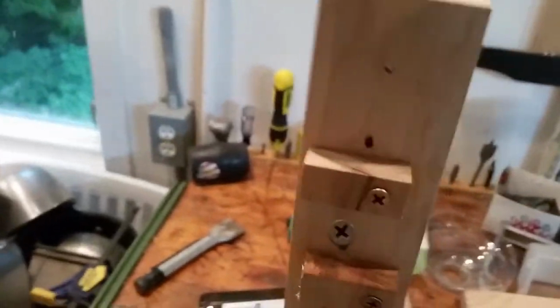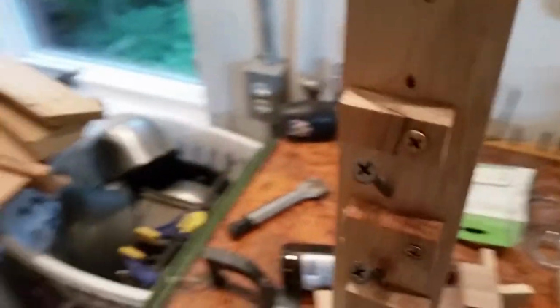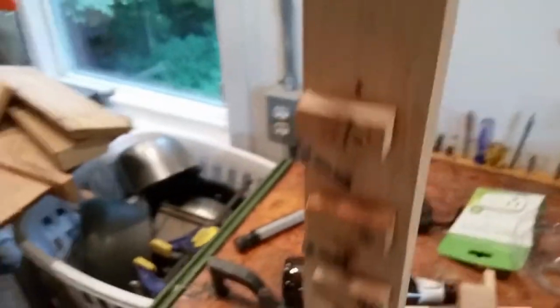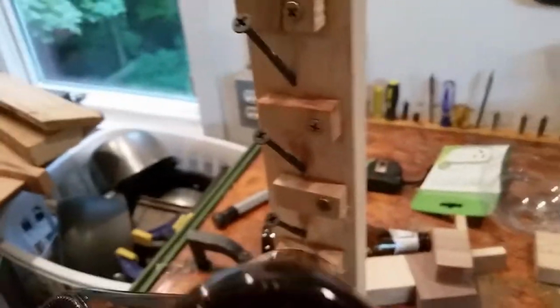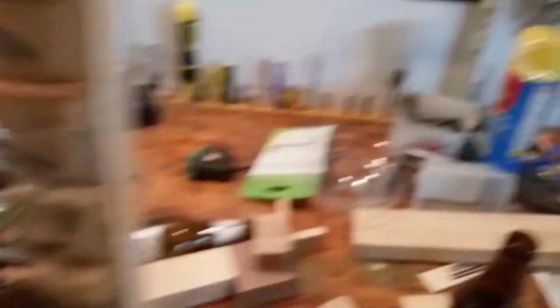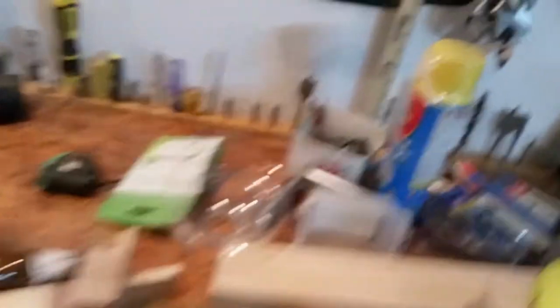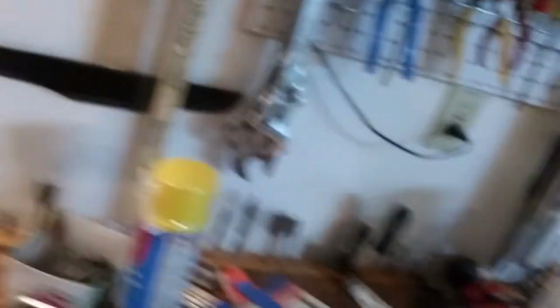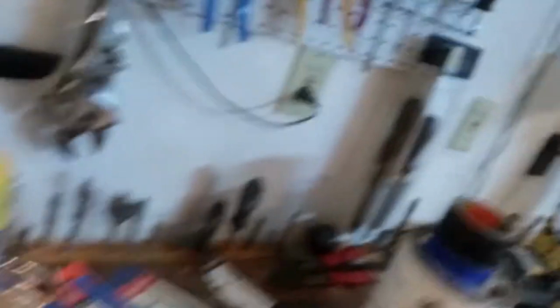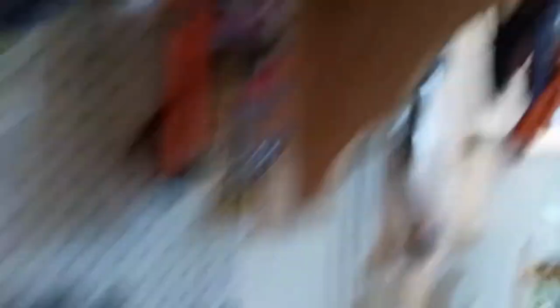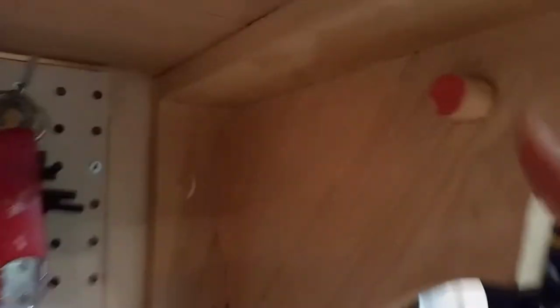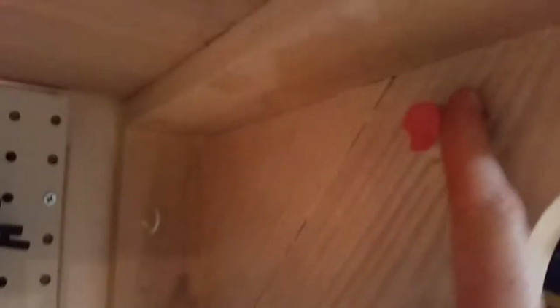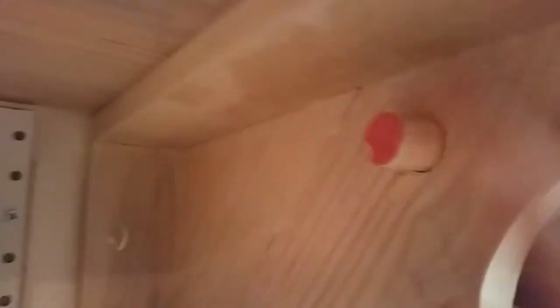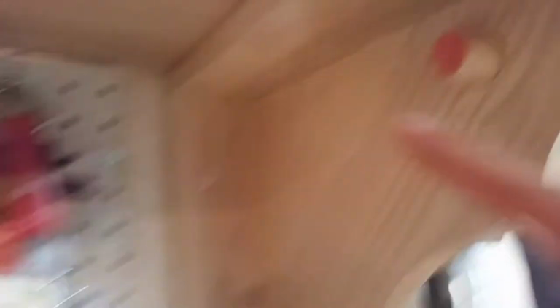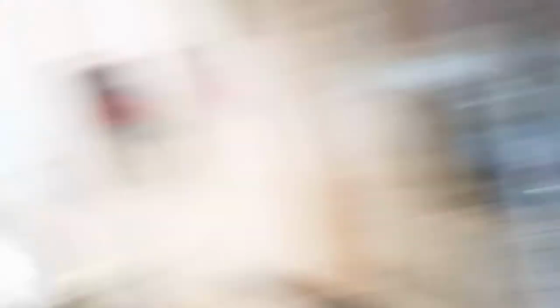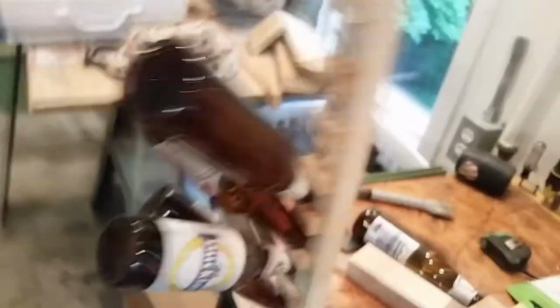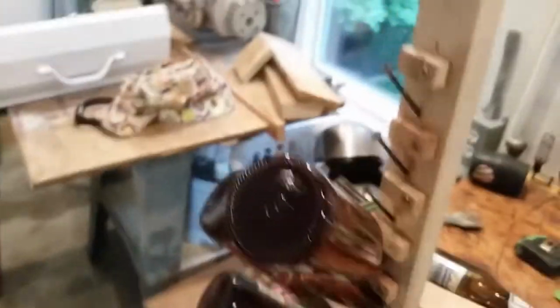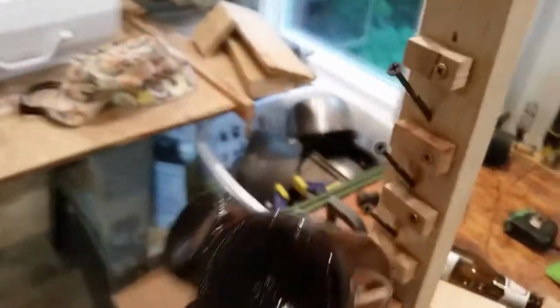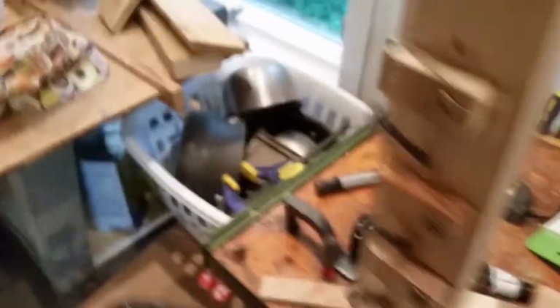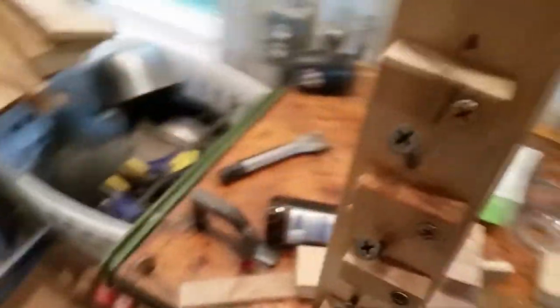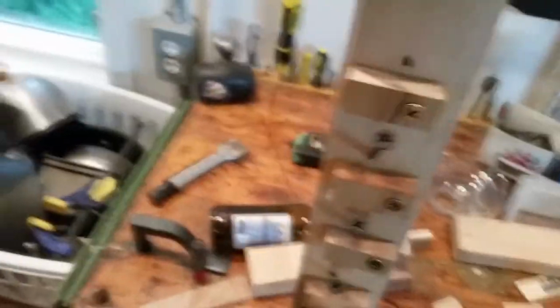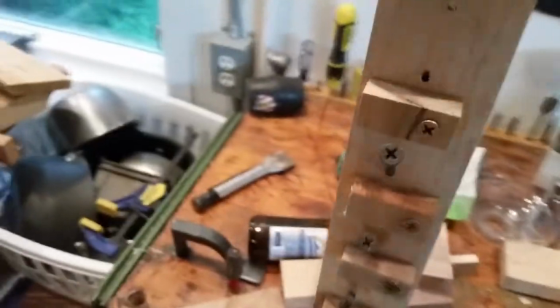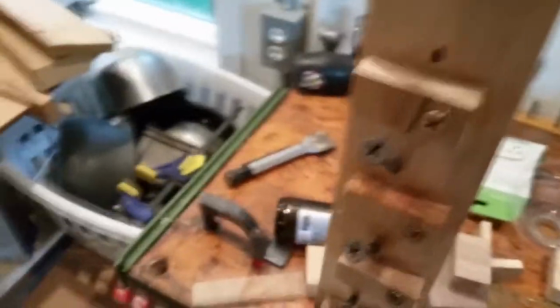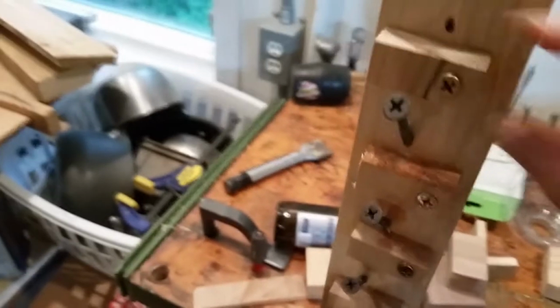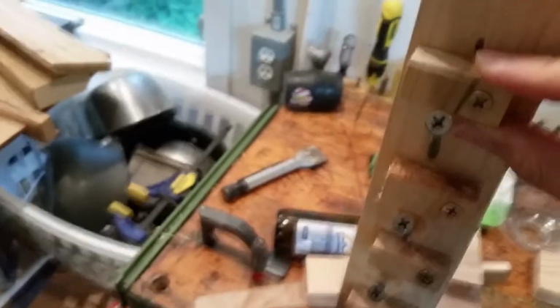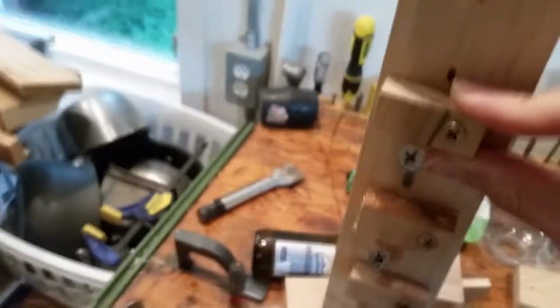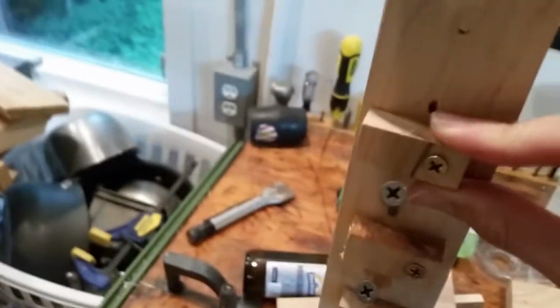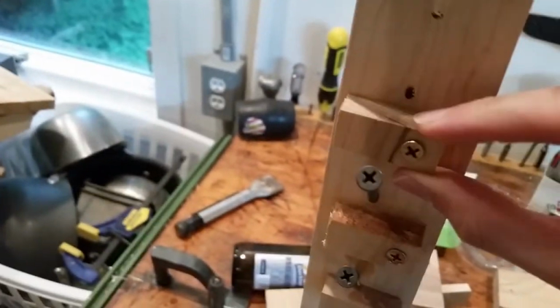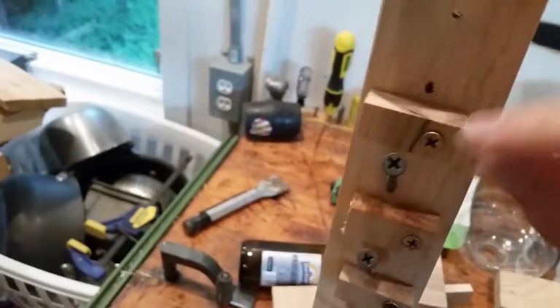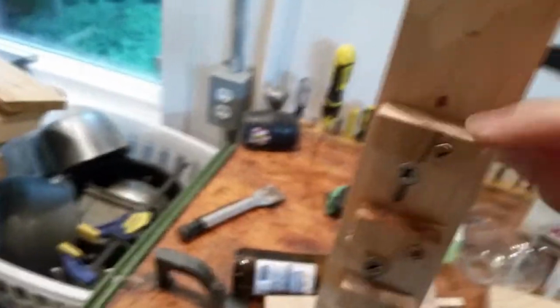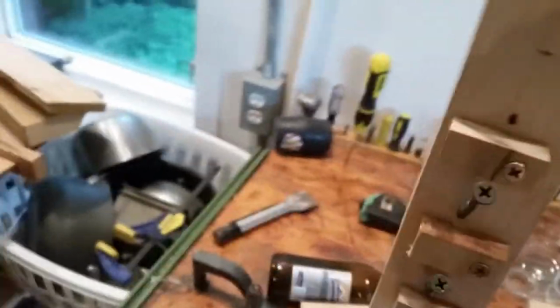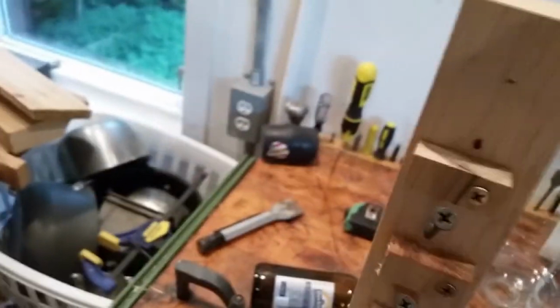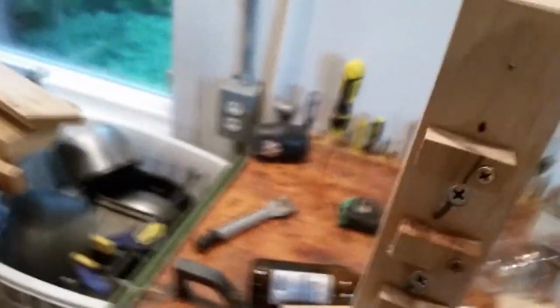I could have used dowels — these little pokey things — but I was just lazy. So I just put that in there, and then I took these little chips and put them on top.